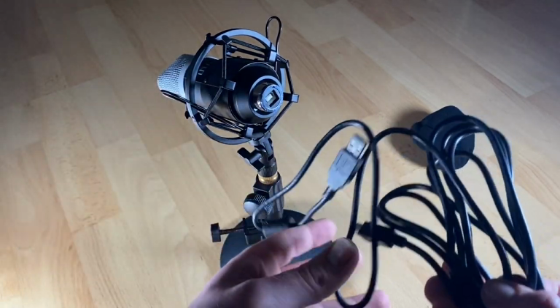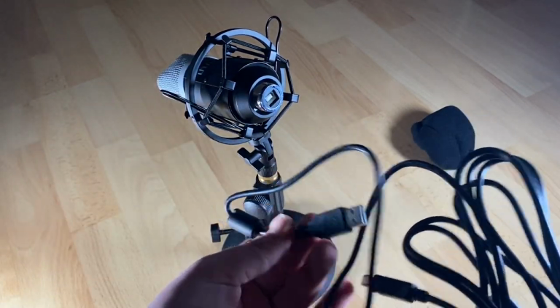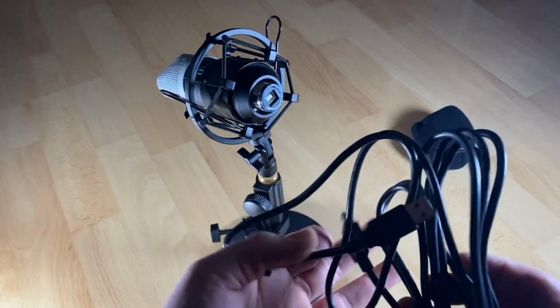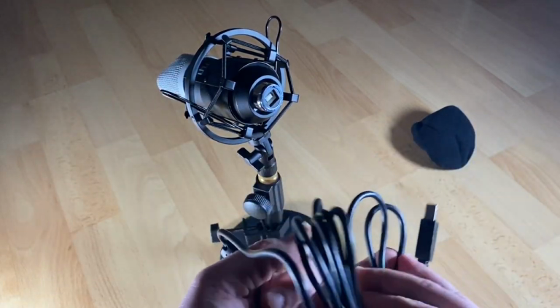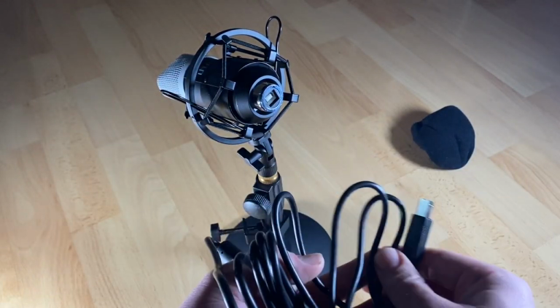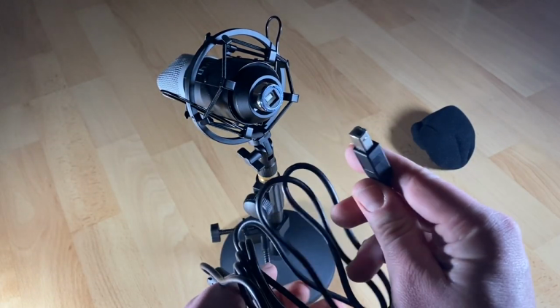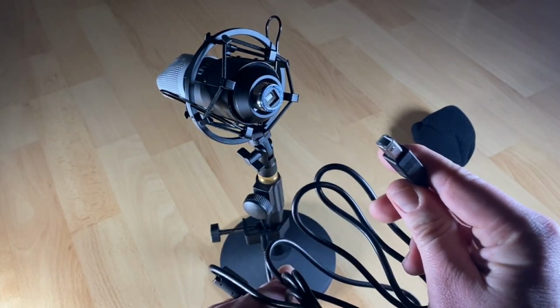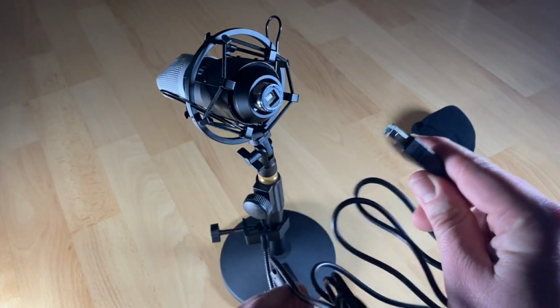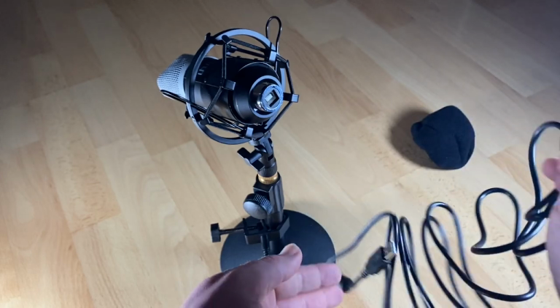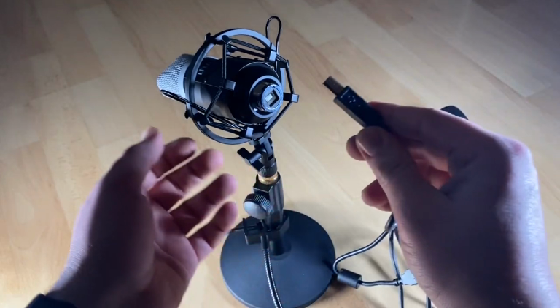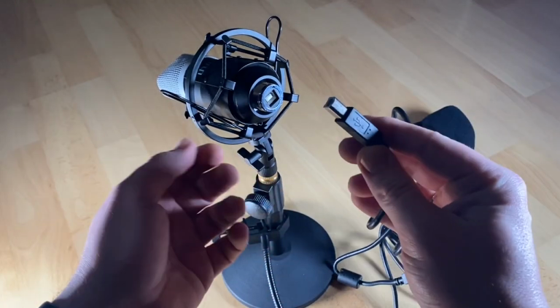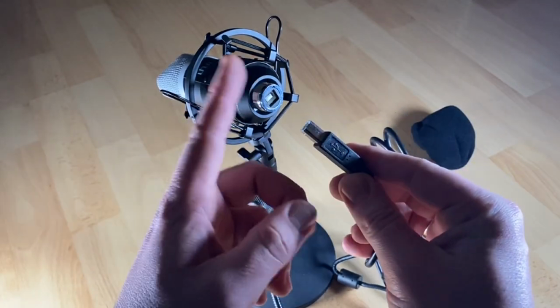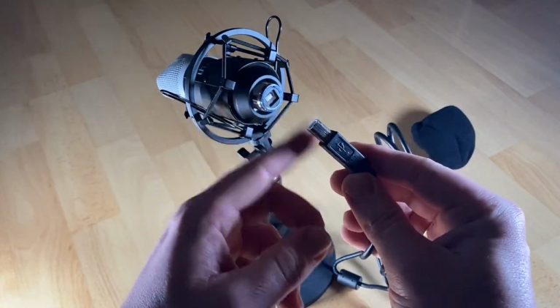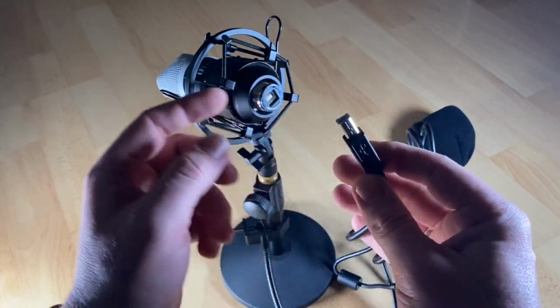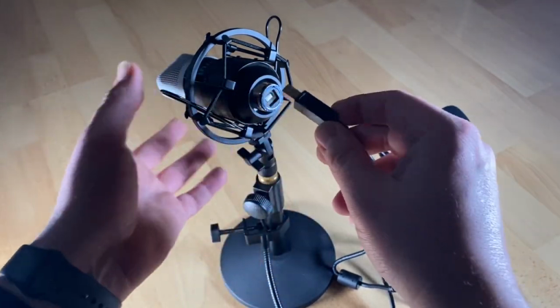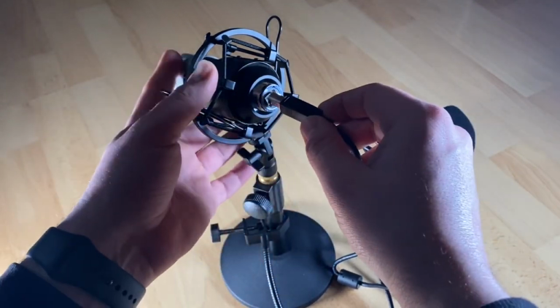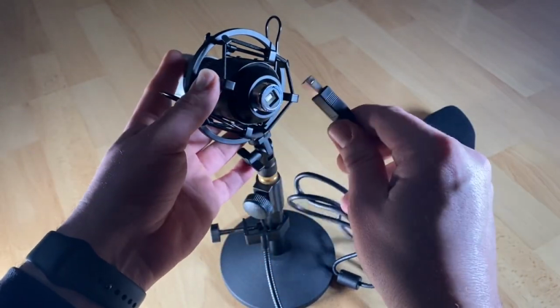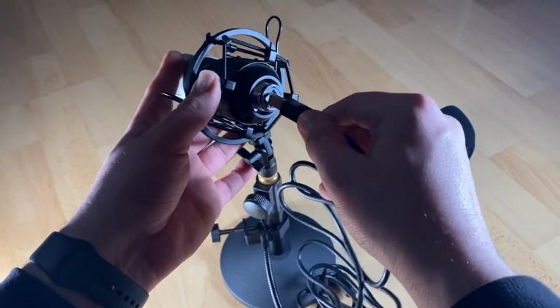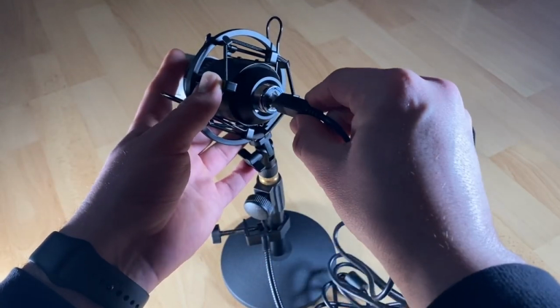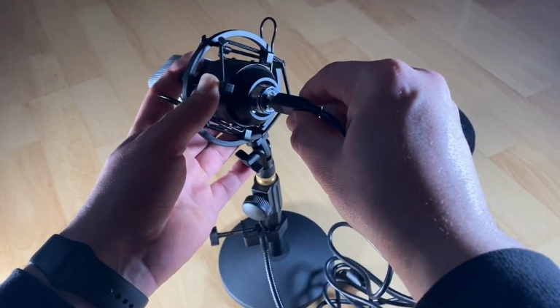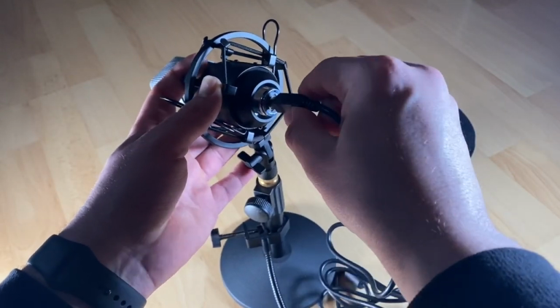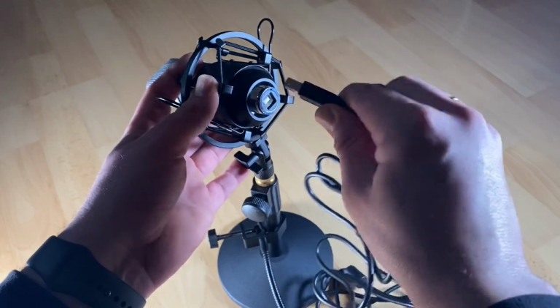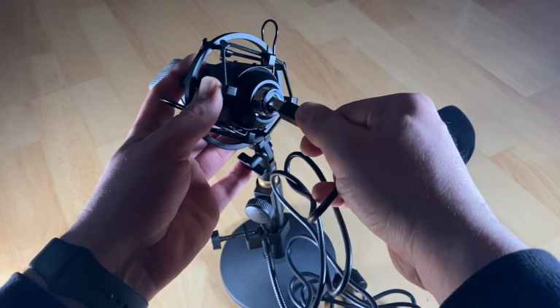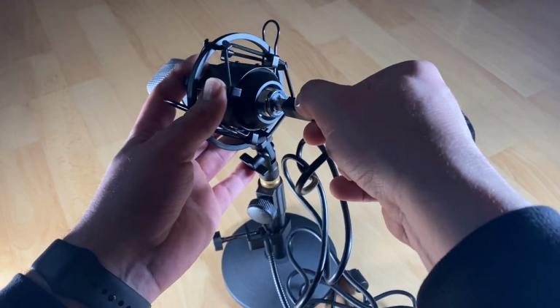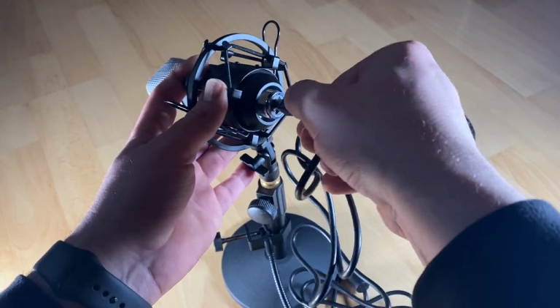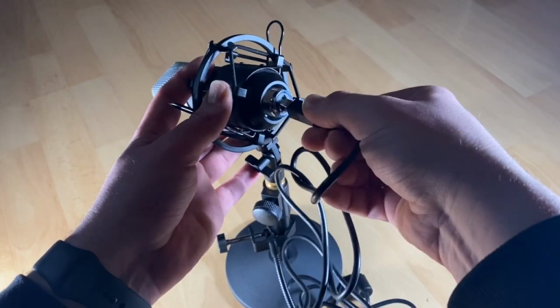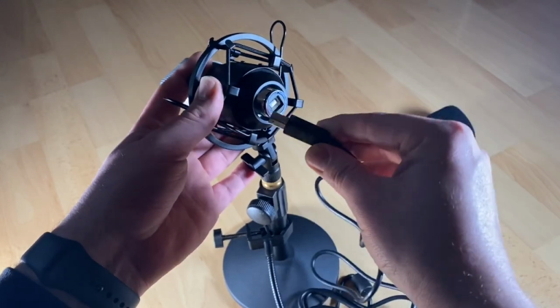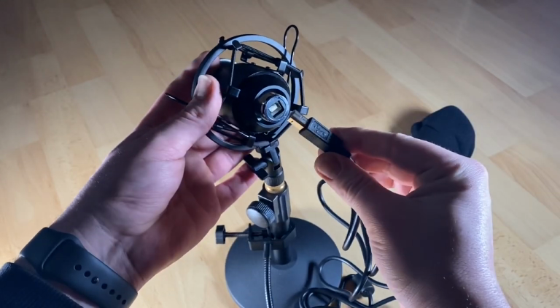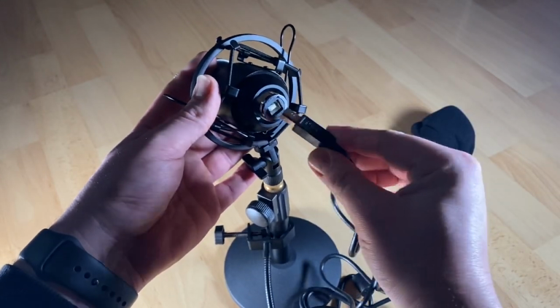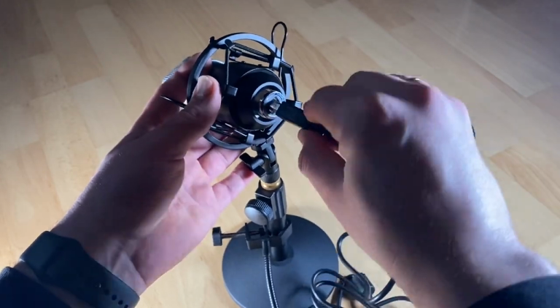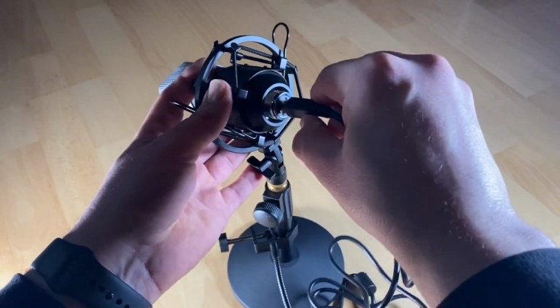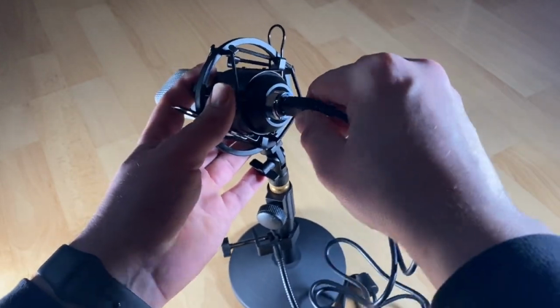The microphone capsules are 16 millimeters in diameter — a condenser design. Take note: when using this microphone, you need to speak toward the side where the logo is. That is the standard way to talk with the microphone.